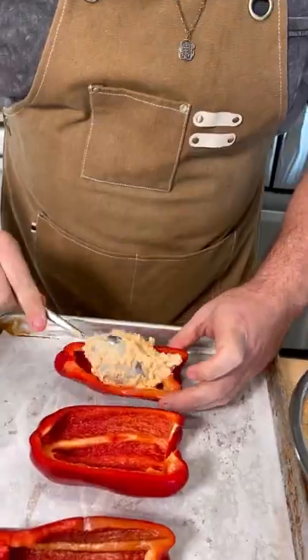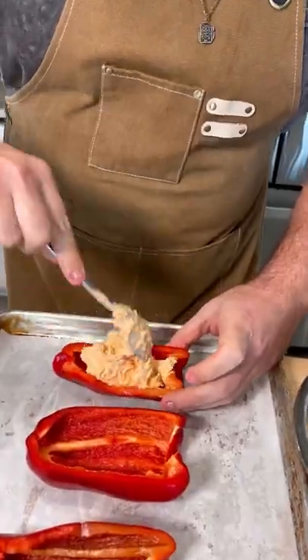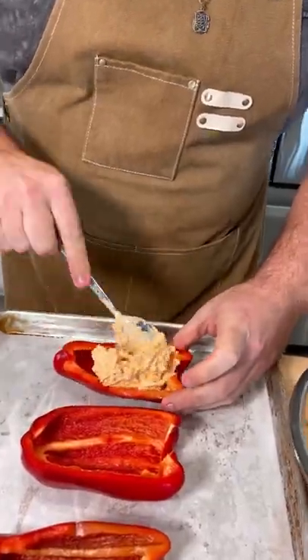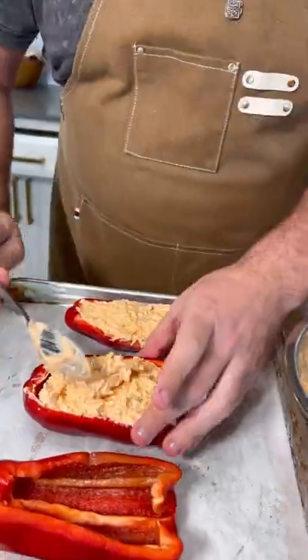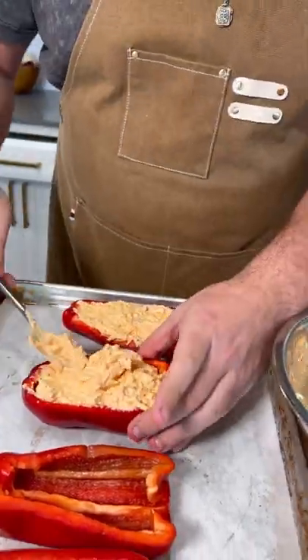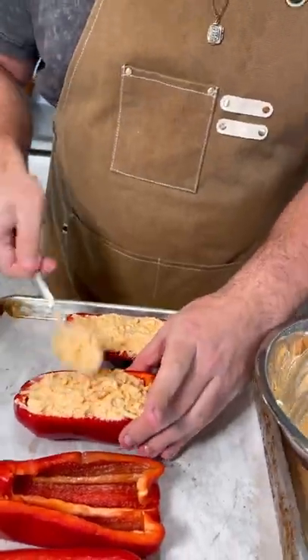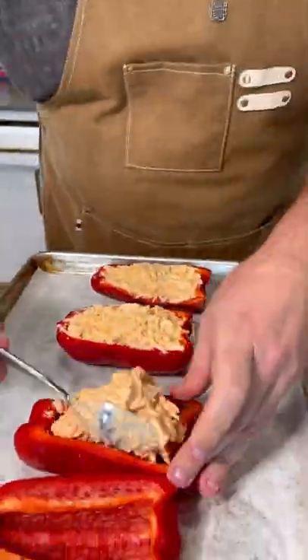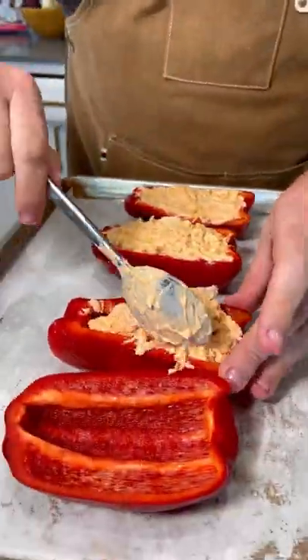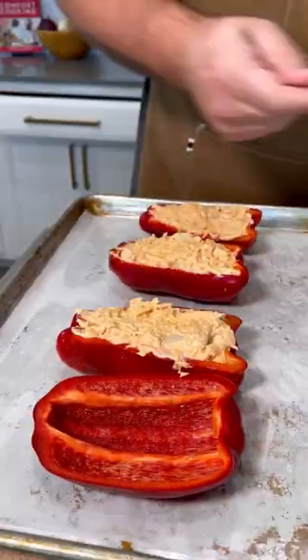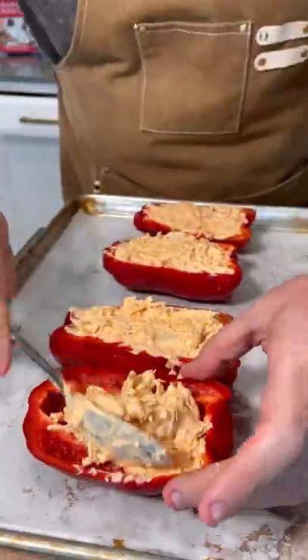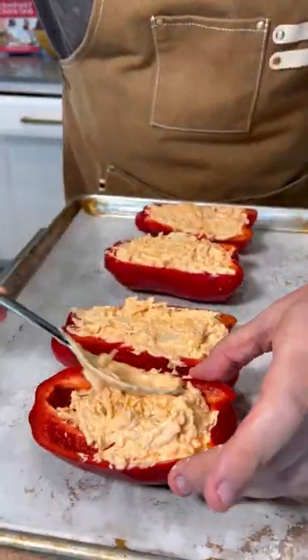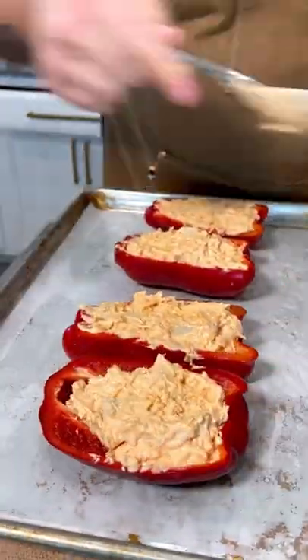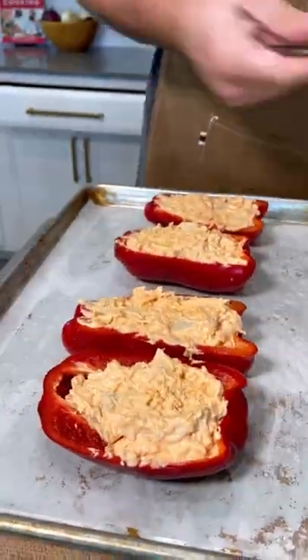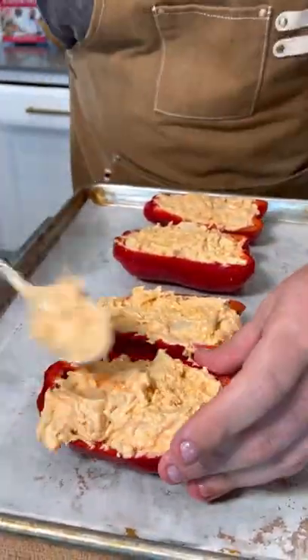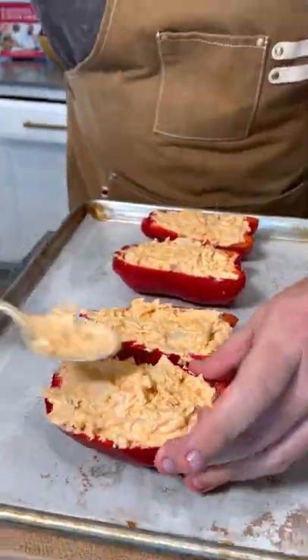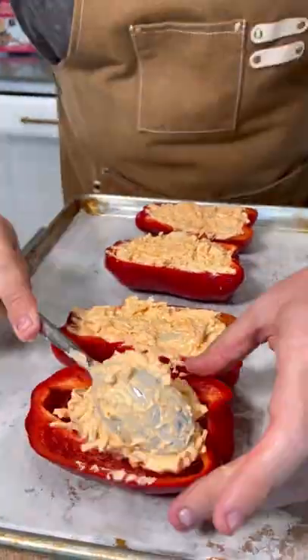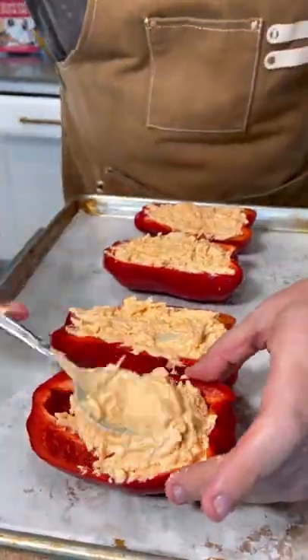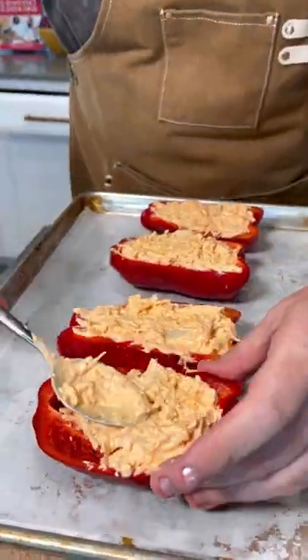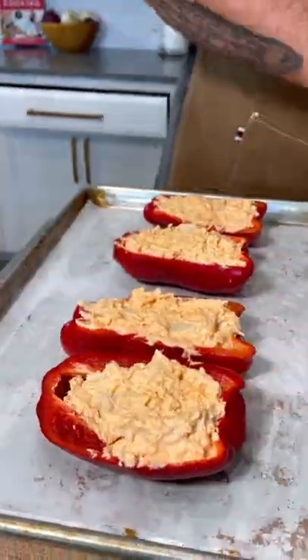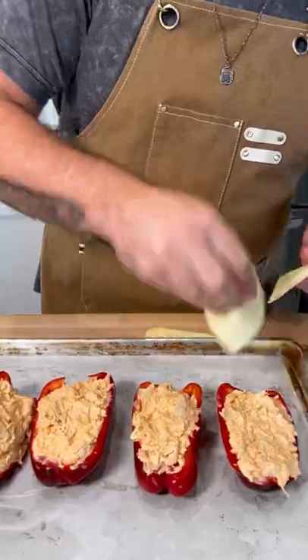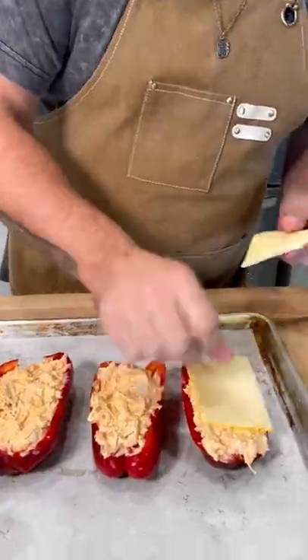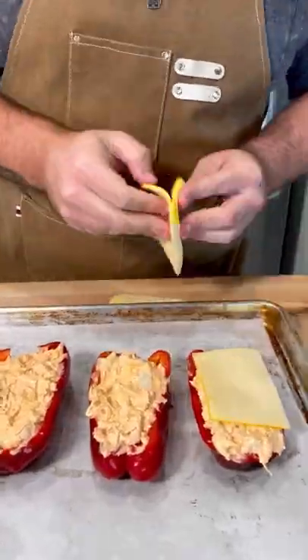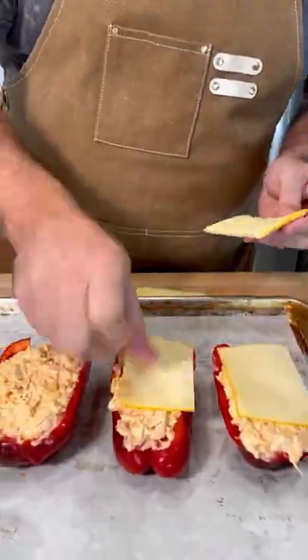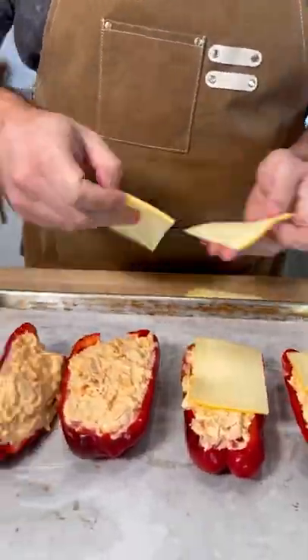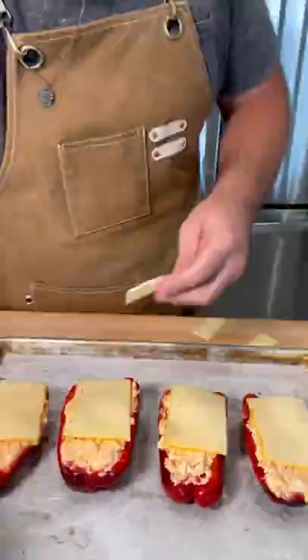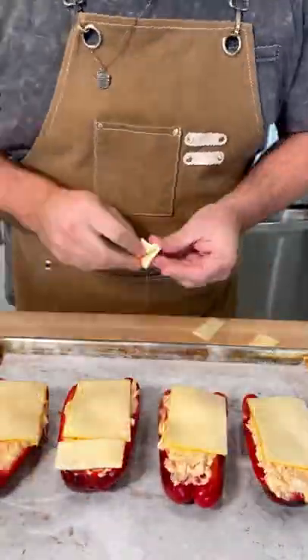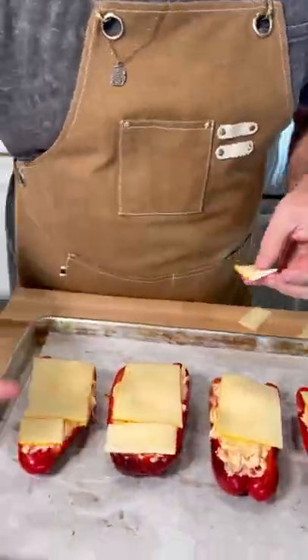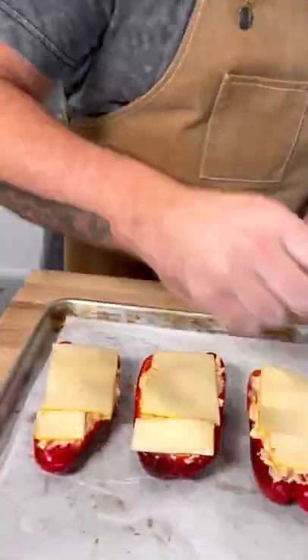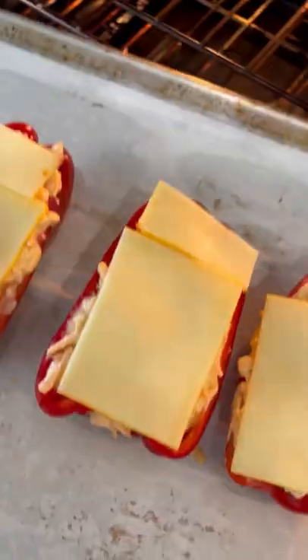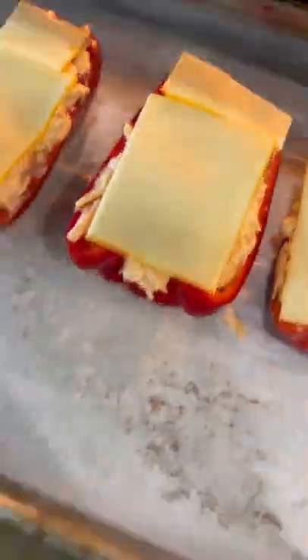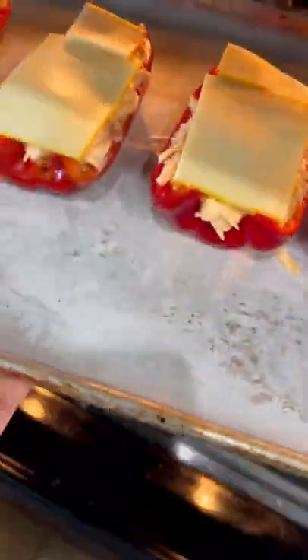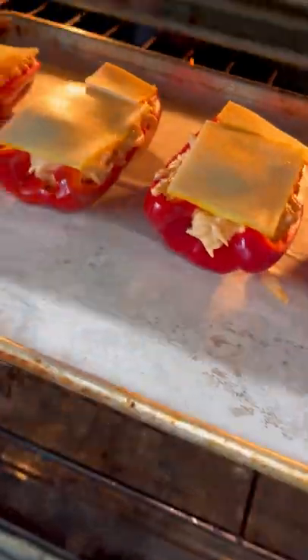But for like a ridiculous dinner hack, just go buy store-bought buffalo chicken dip and stuff it into the peppers. Top it with cheese and throw it in the oven at 475.